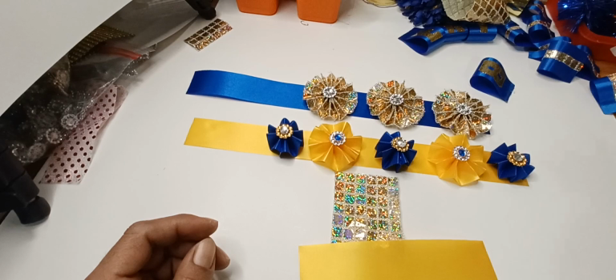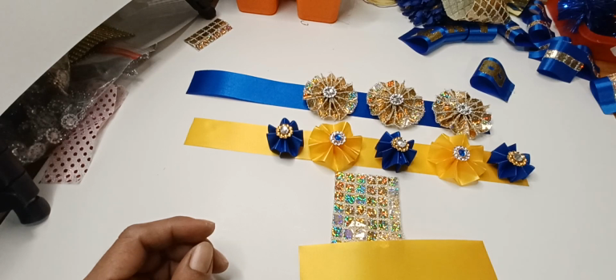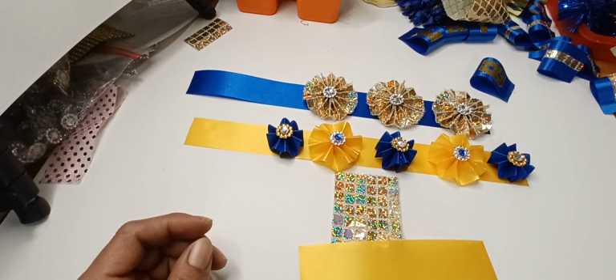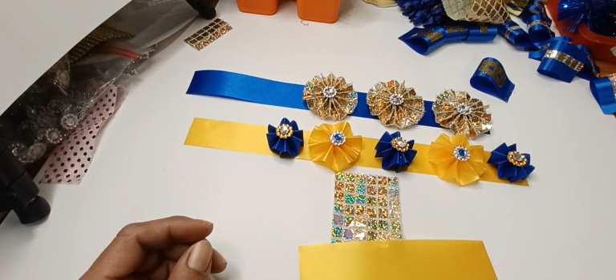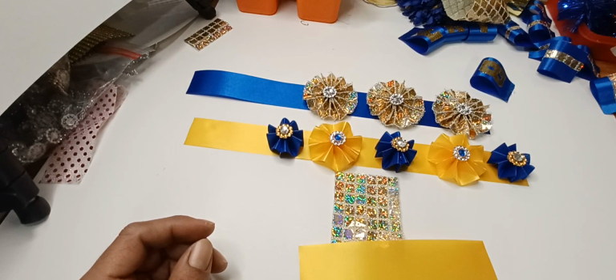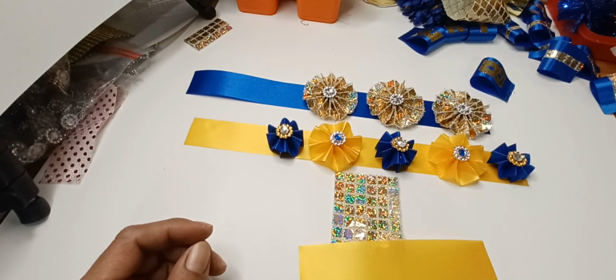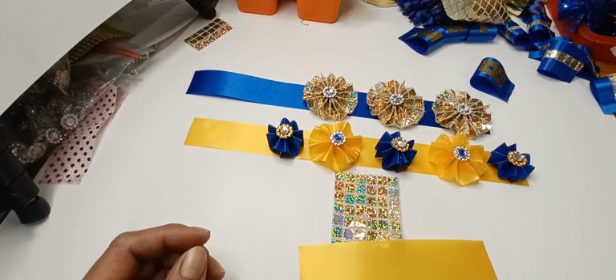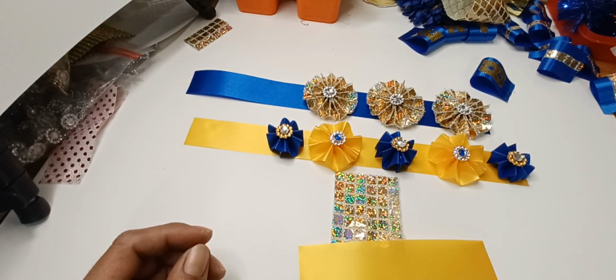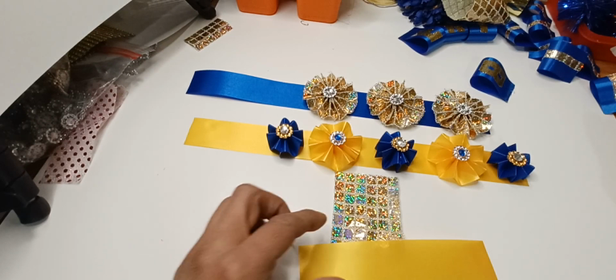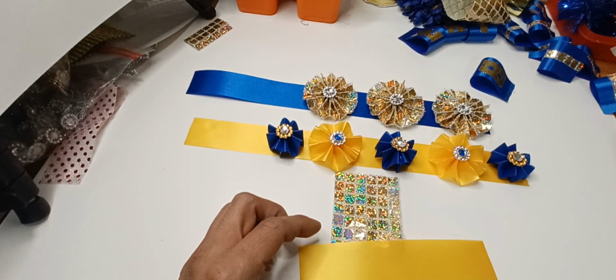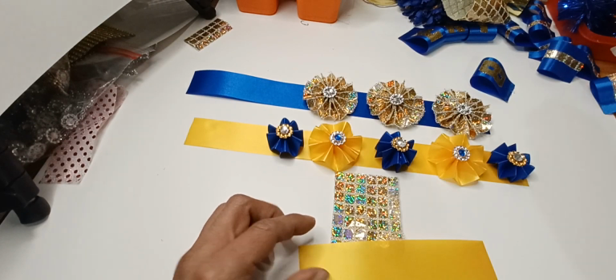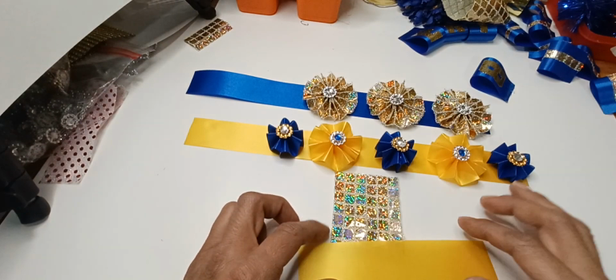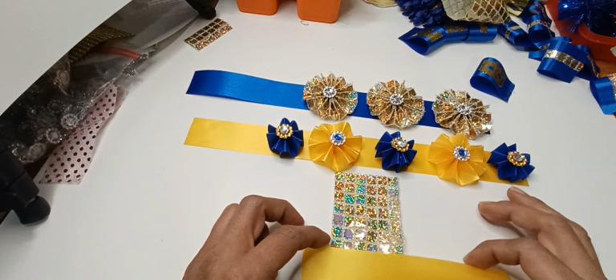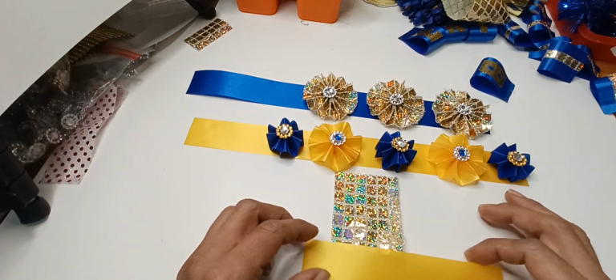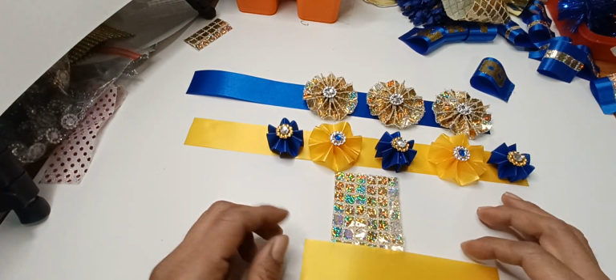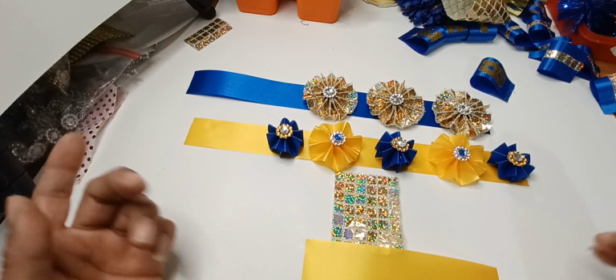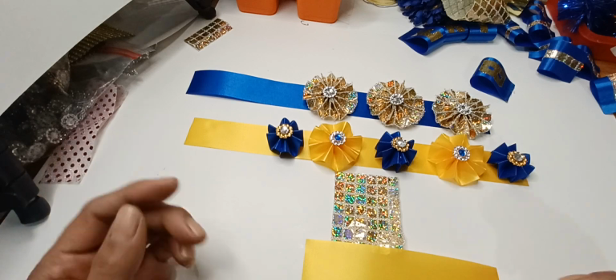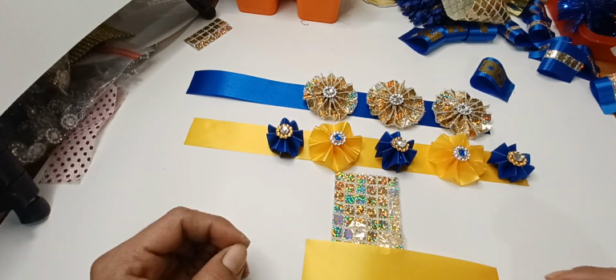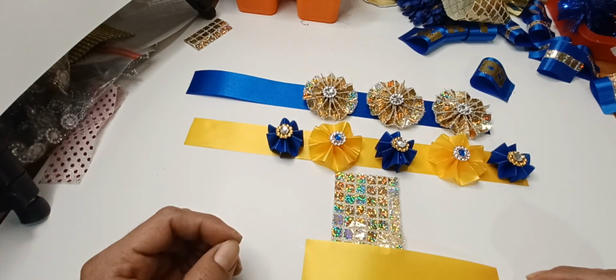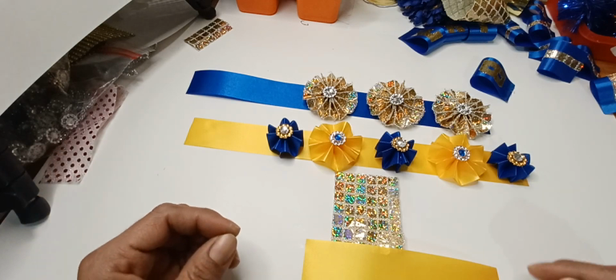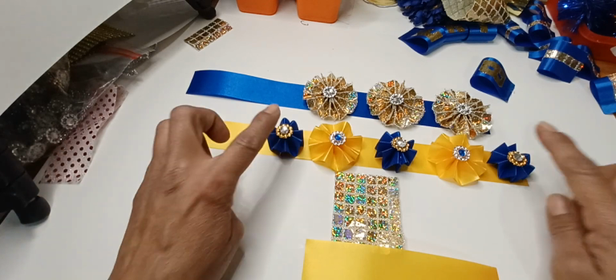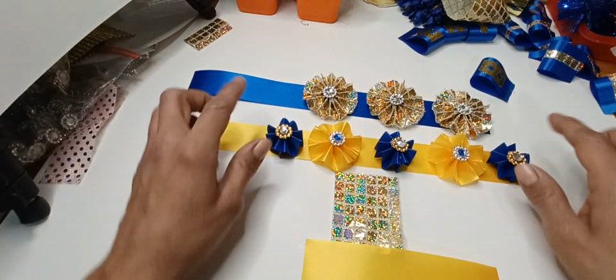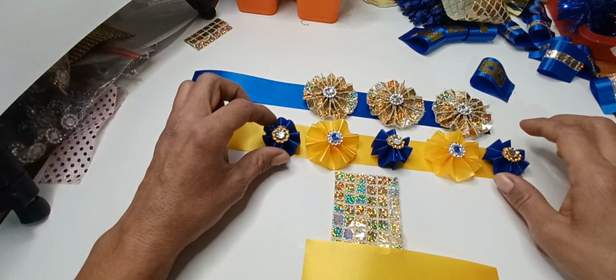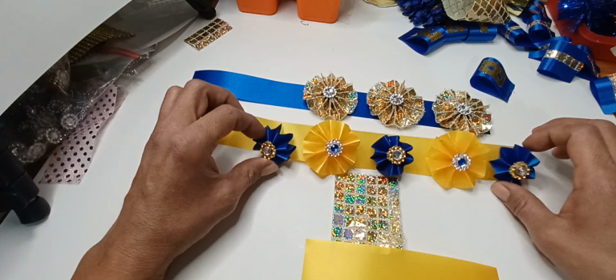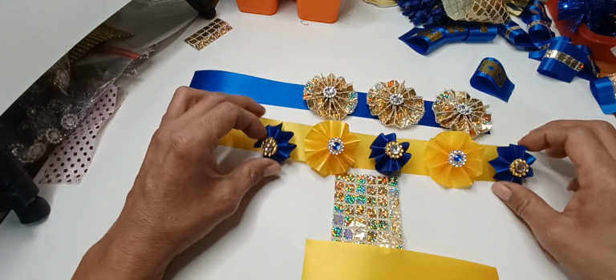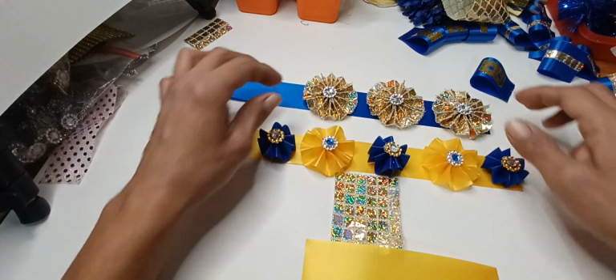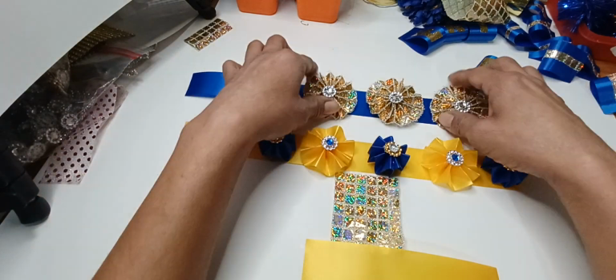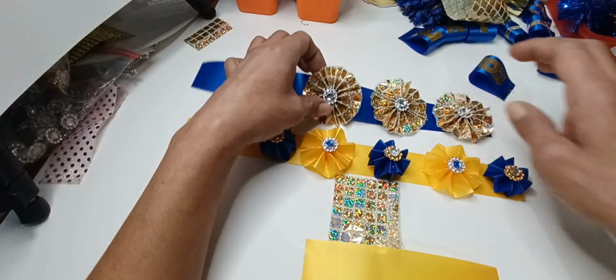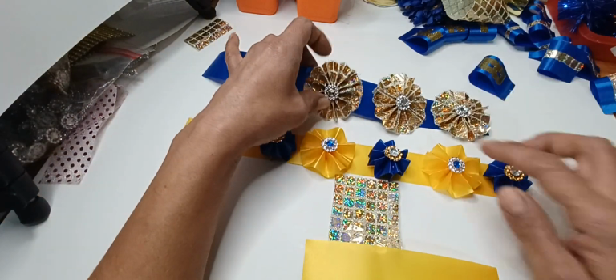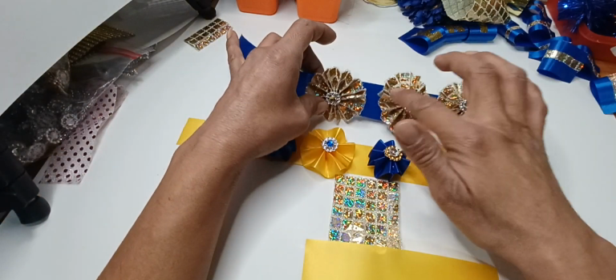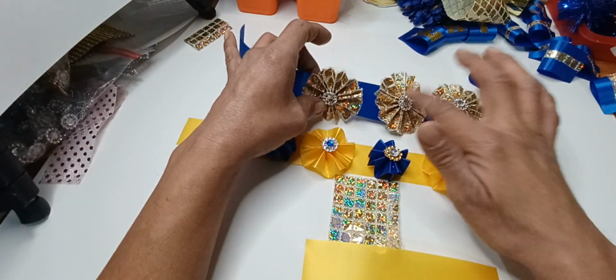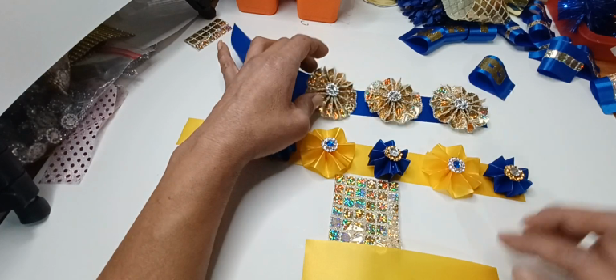Hello everyone, welcome and thank you for tuning in to my channel. I am Jaz Imani, and on today's video I'm going to show you how easy it is to make these little pinwheels right here.